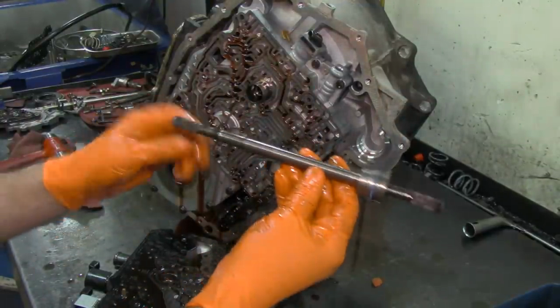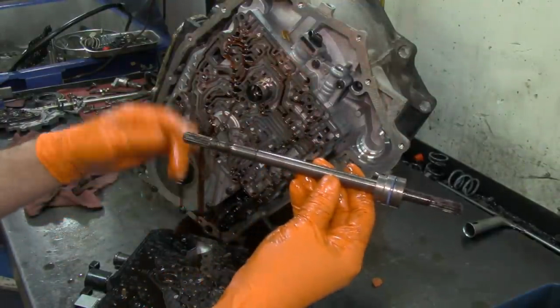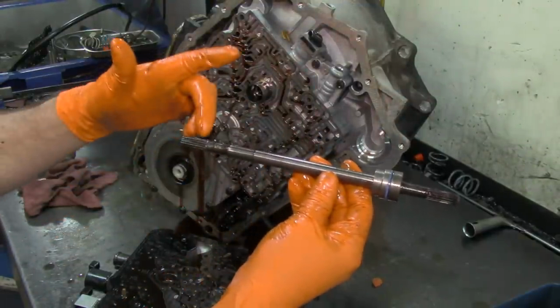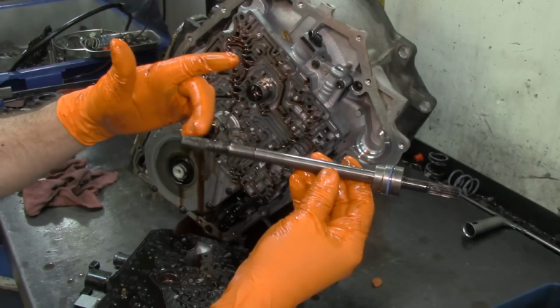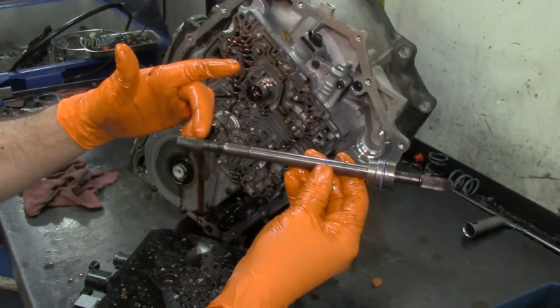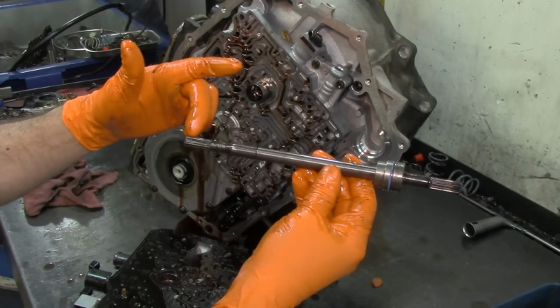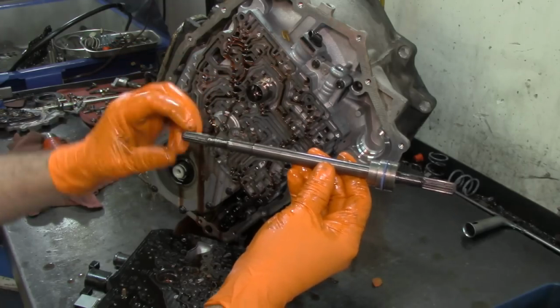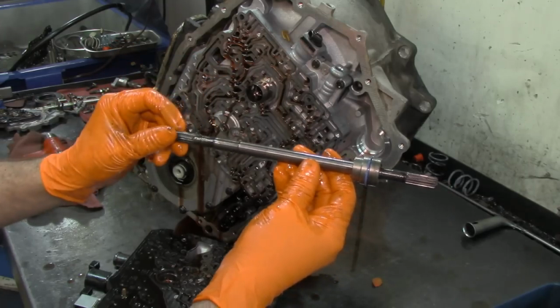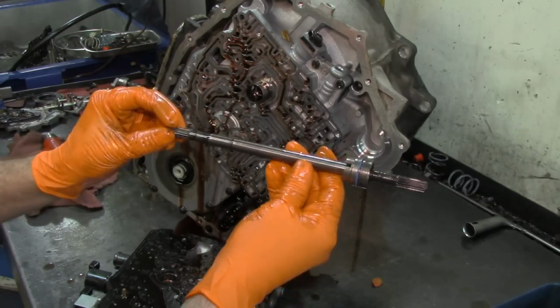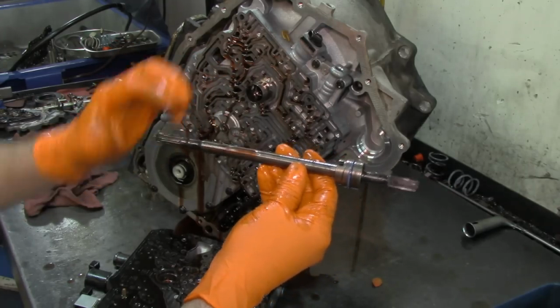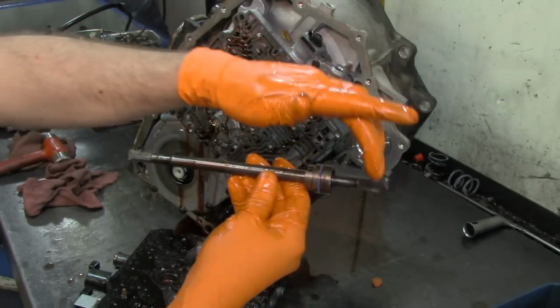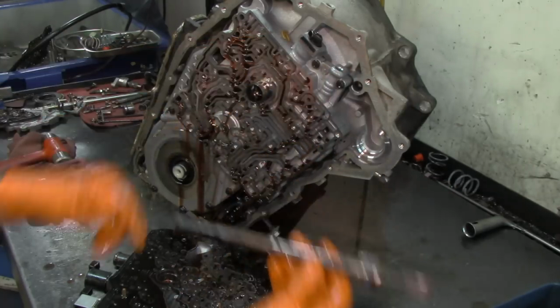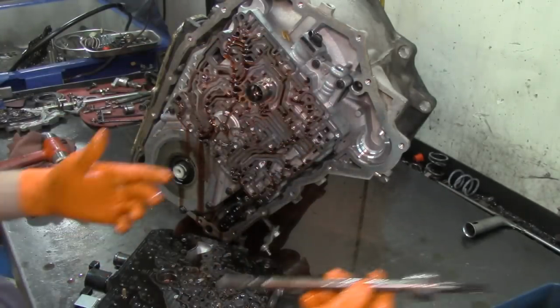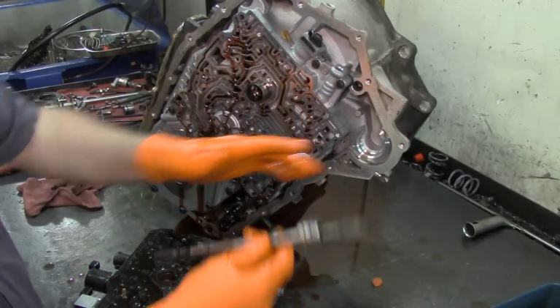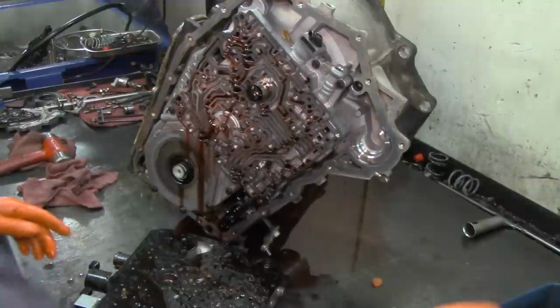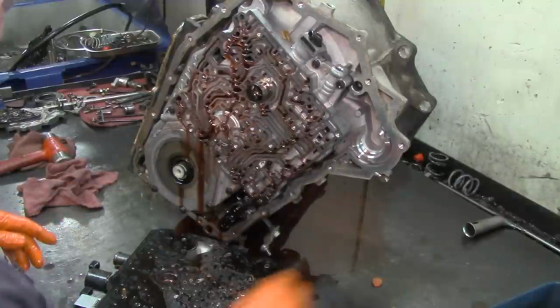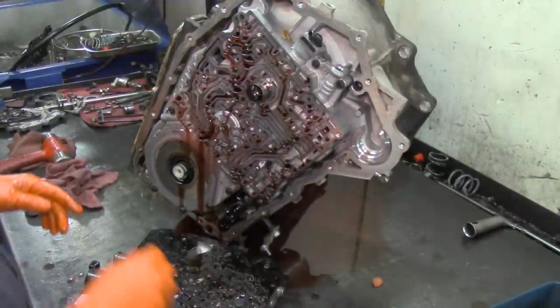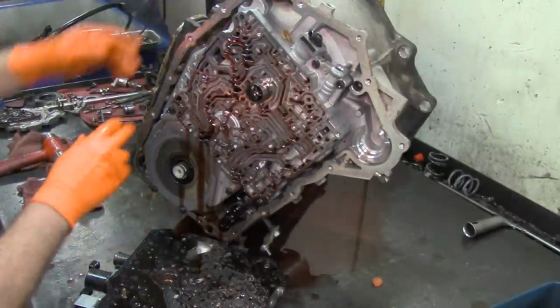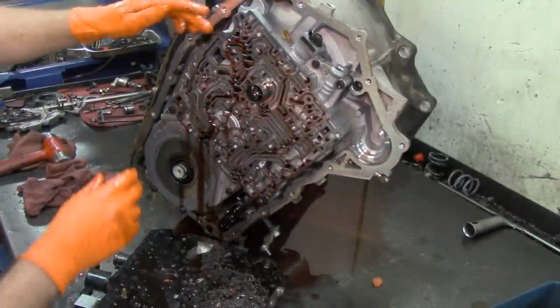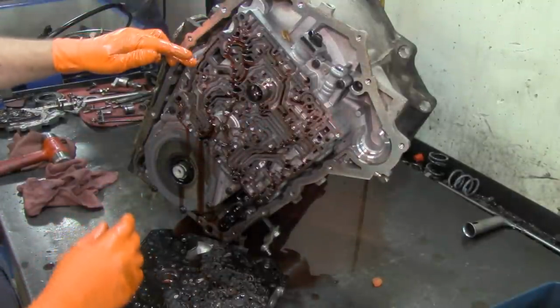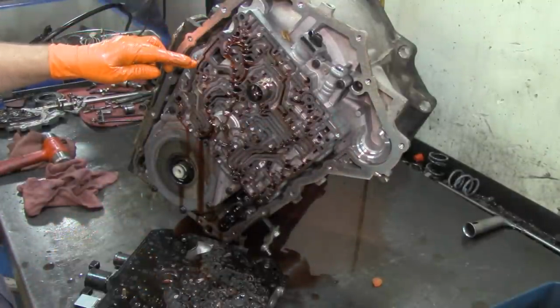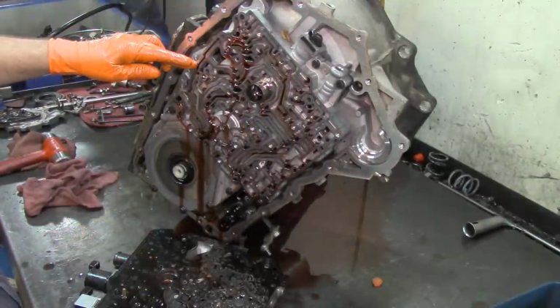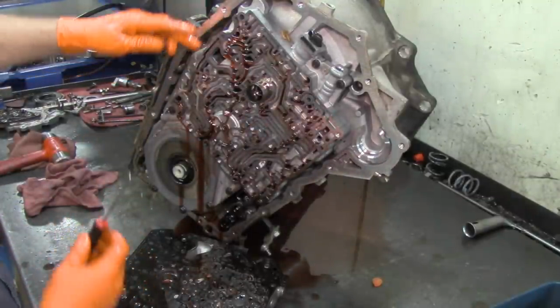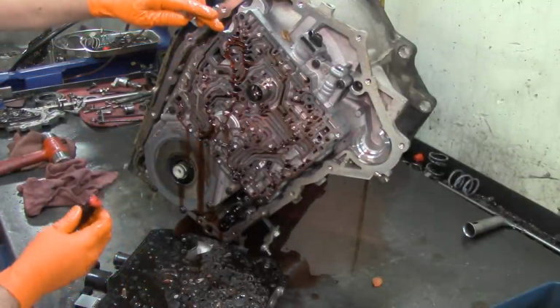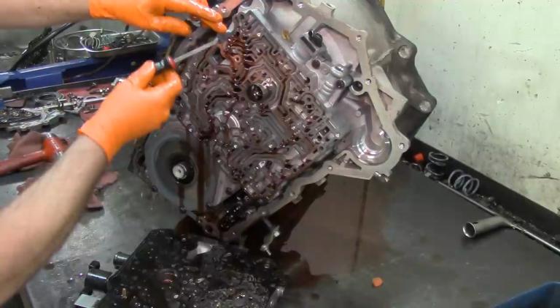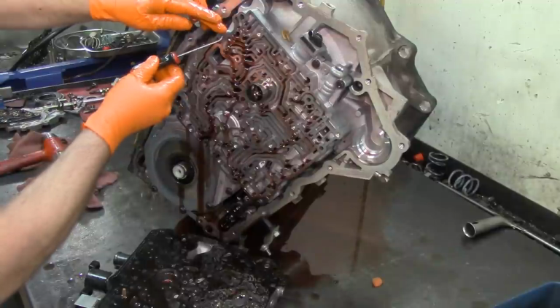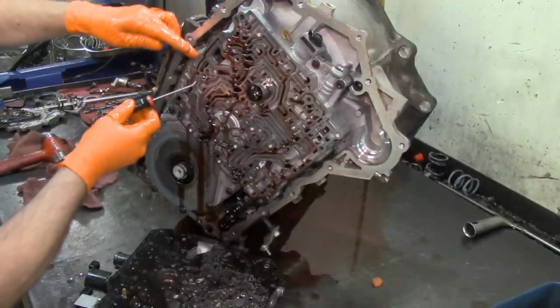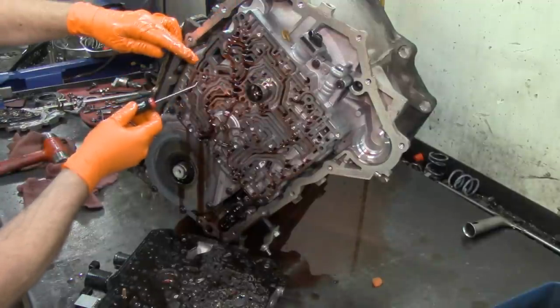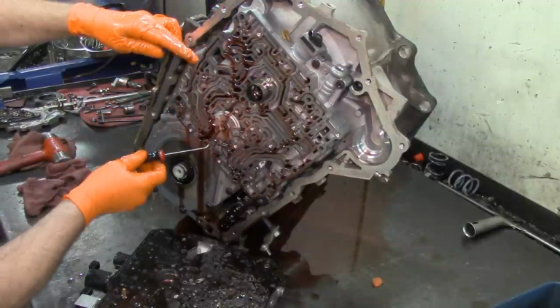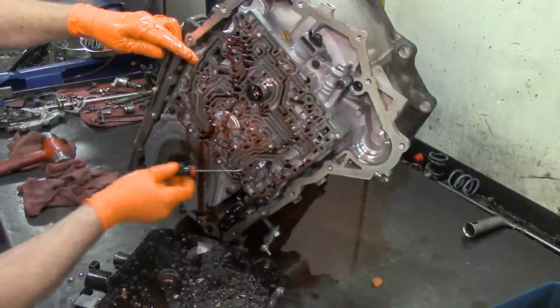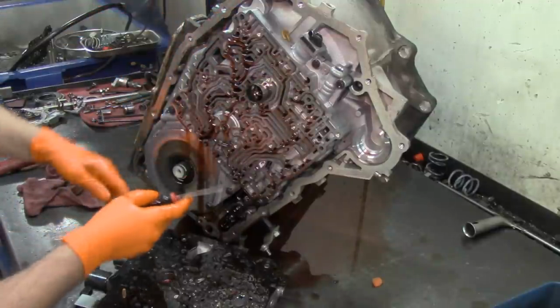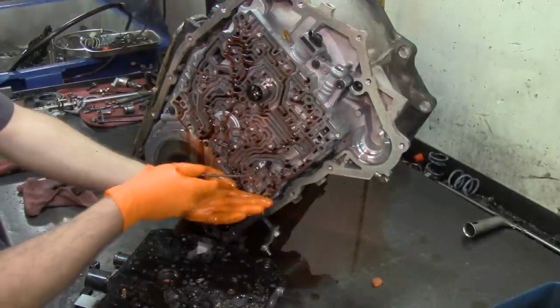Here's the pump drive shaft — this end goes inside the torque converter and this is what spins your pump gear or pump rotor. On the channel plate you have four check balls: one, two, three, four check balls. You can actually get a magnet and just get them out of there.